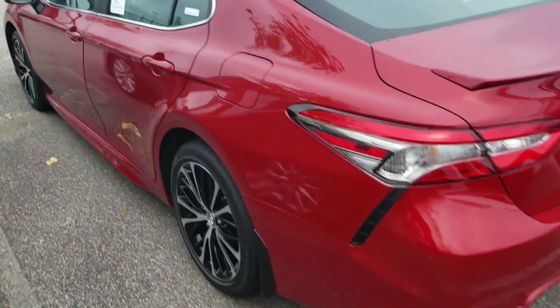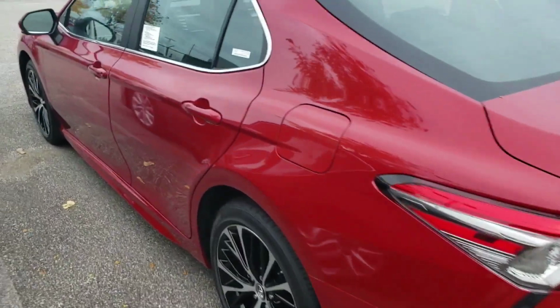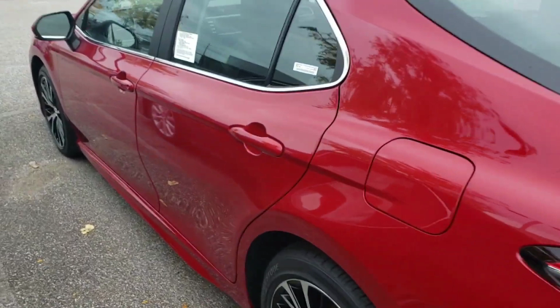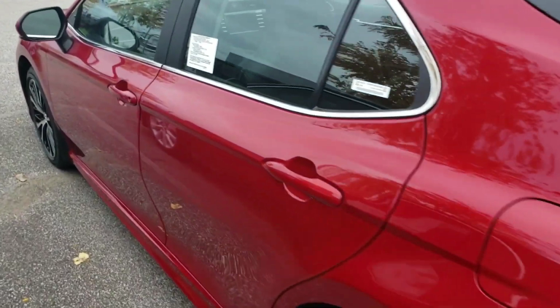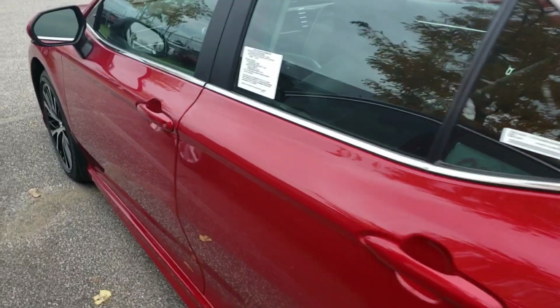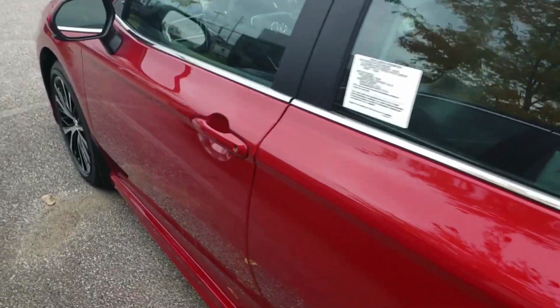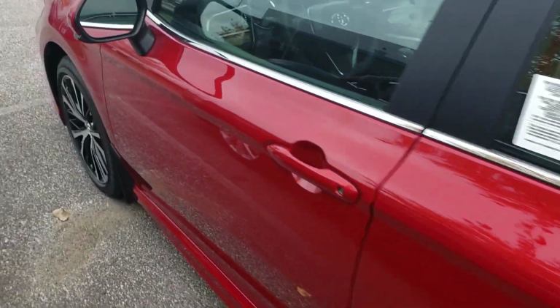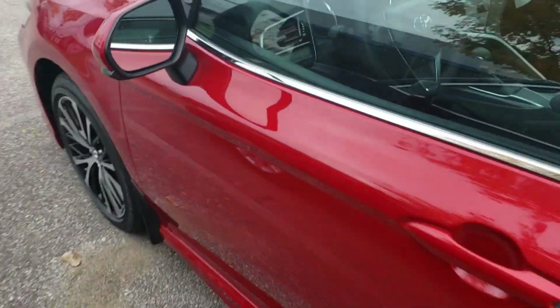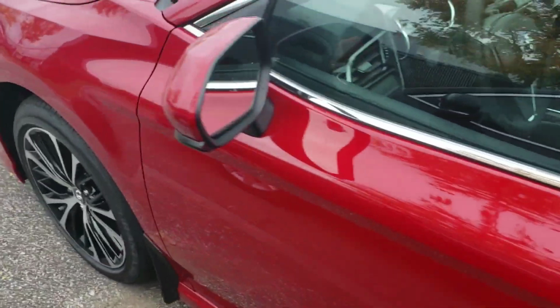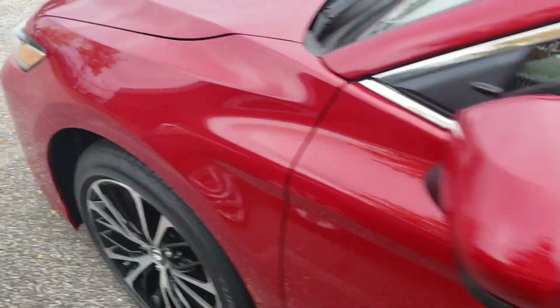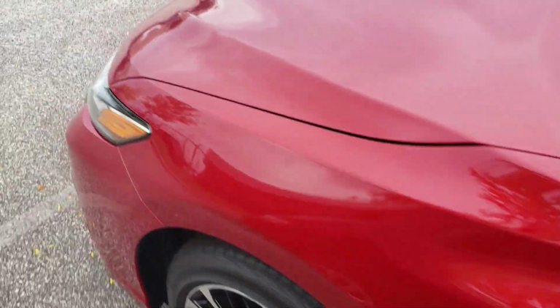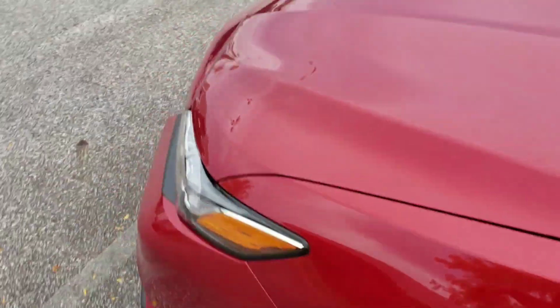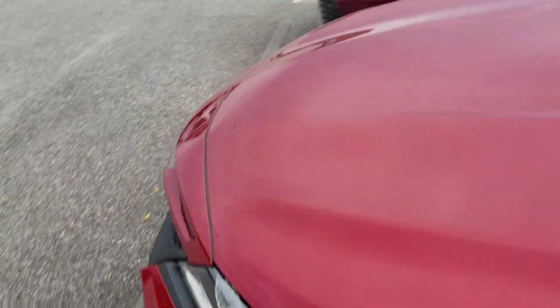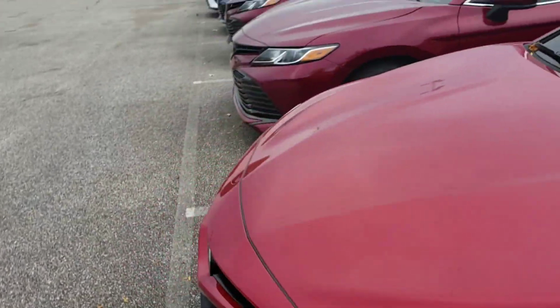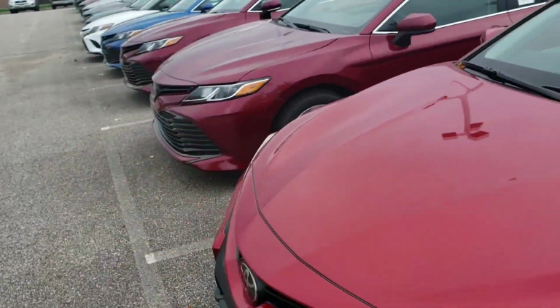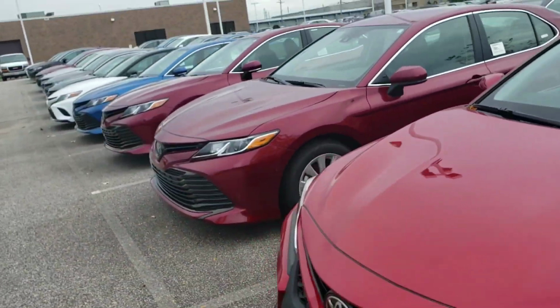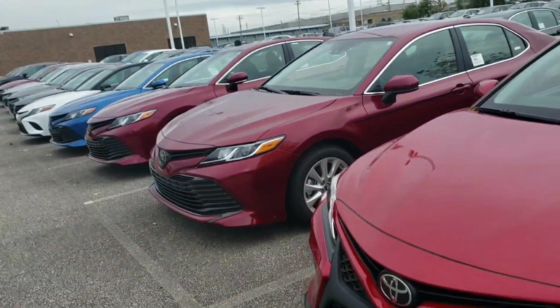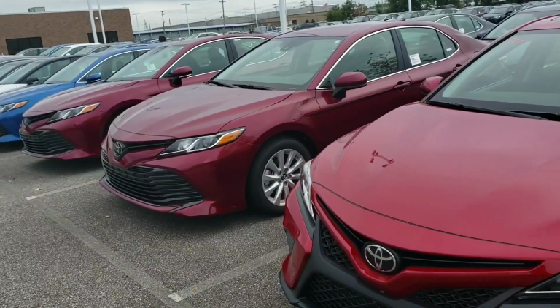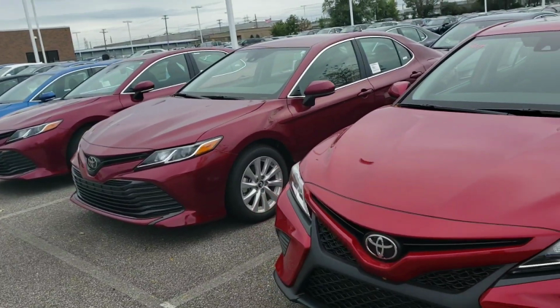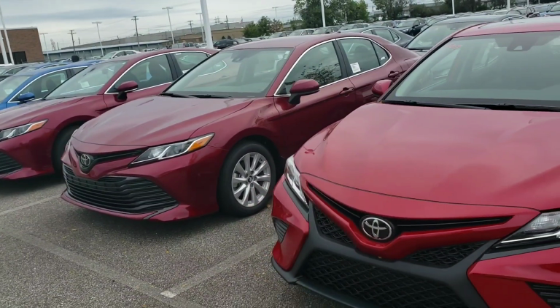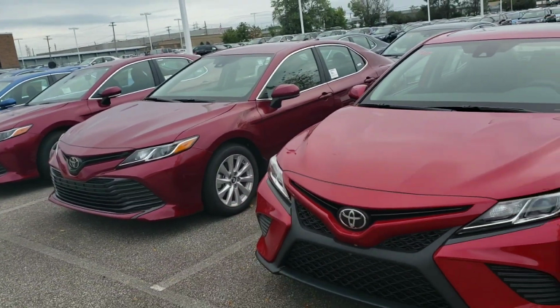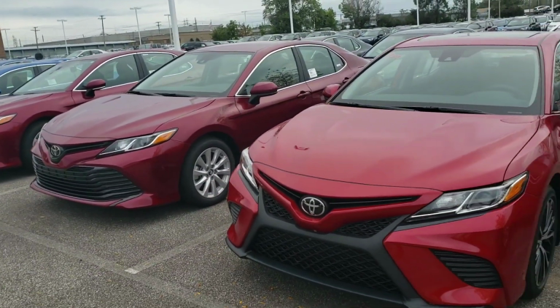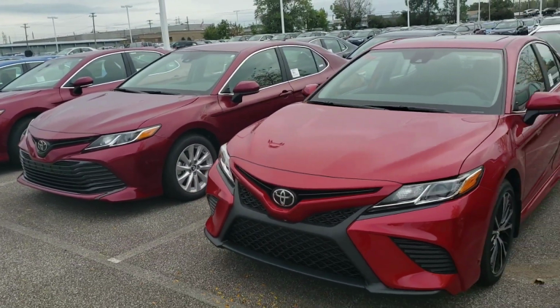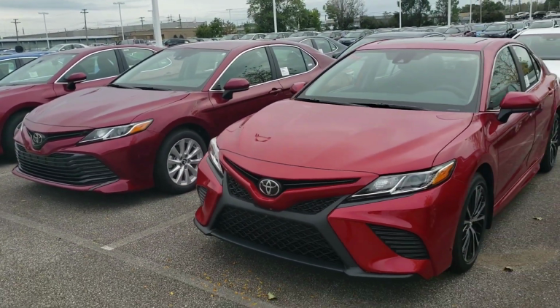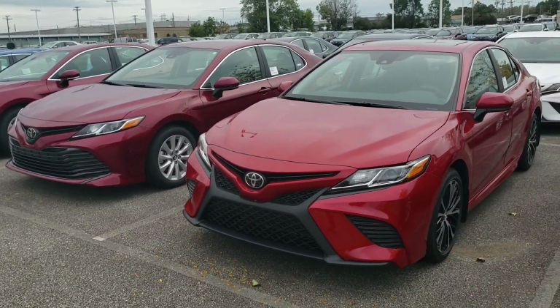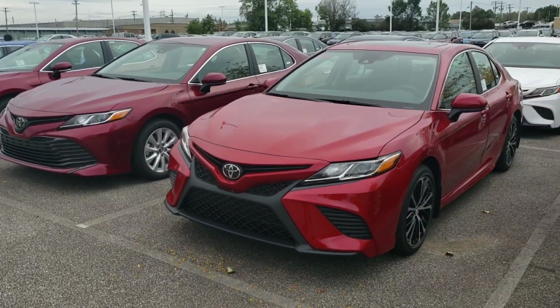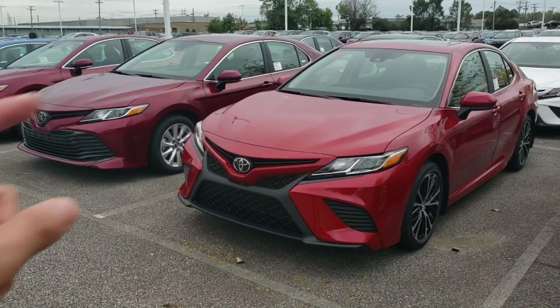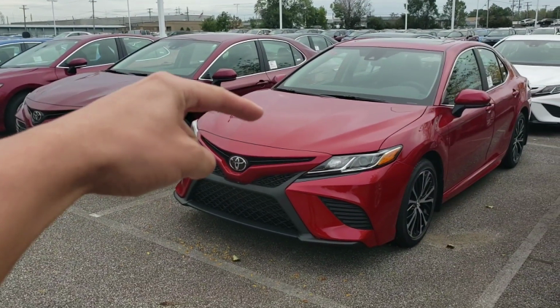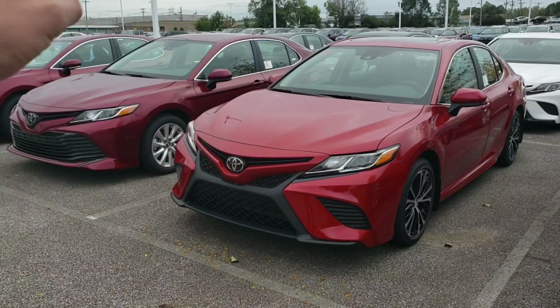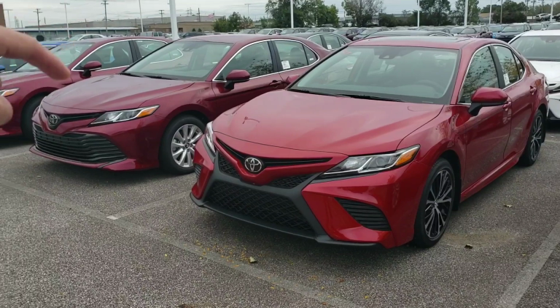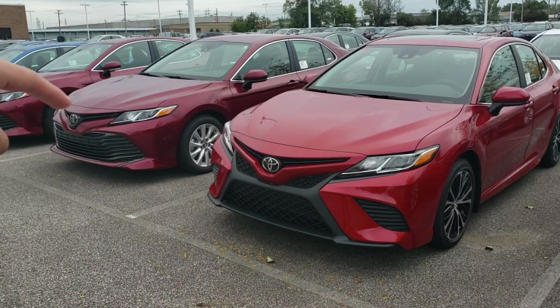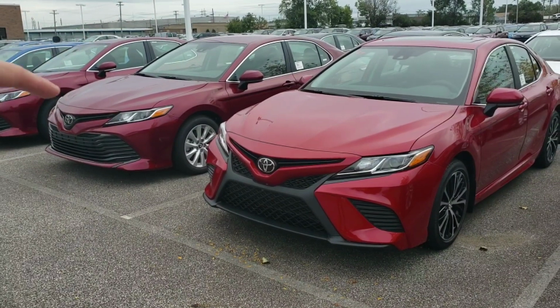There we go. So I just made this quick video so that you can see this exterior compared to the other red that we have — two reds. Good looking cars: Emotional Red, Ruby Flair Pearl.